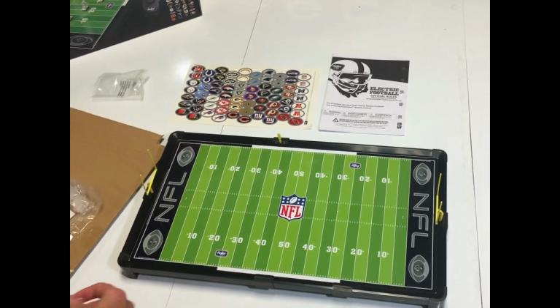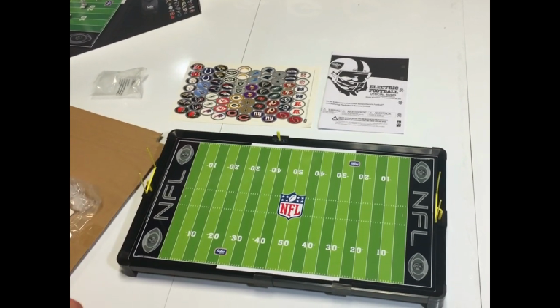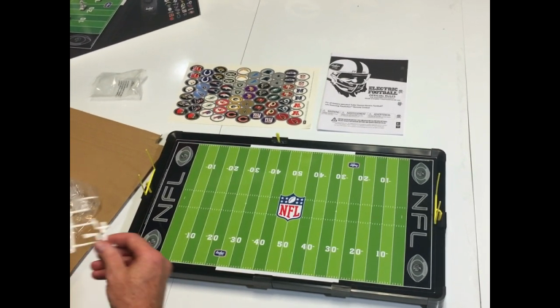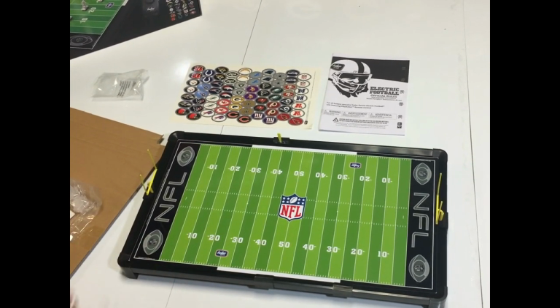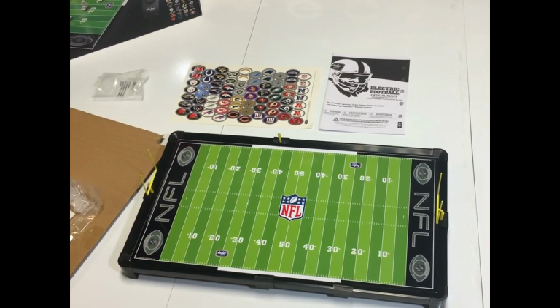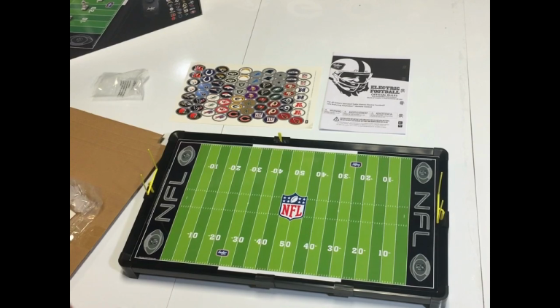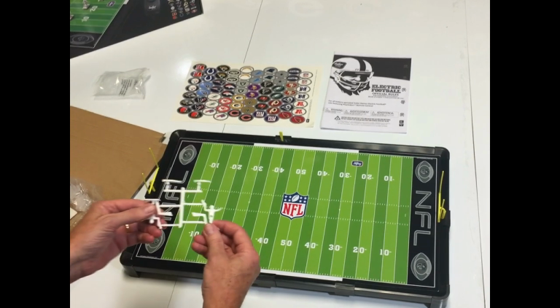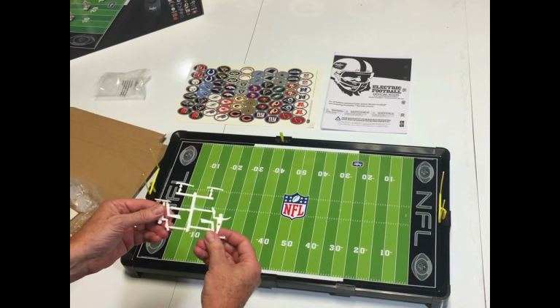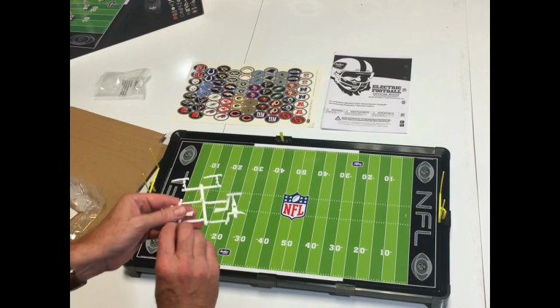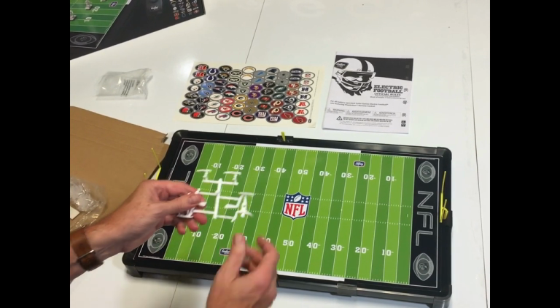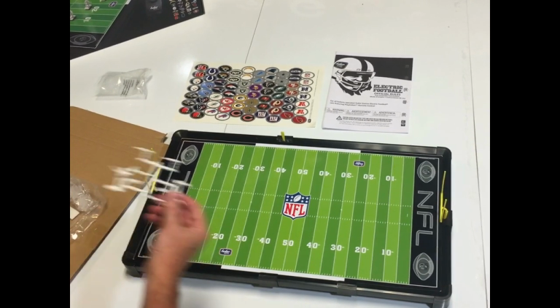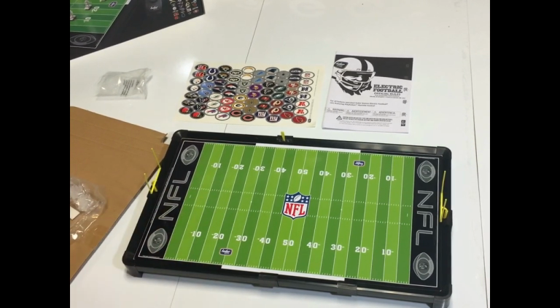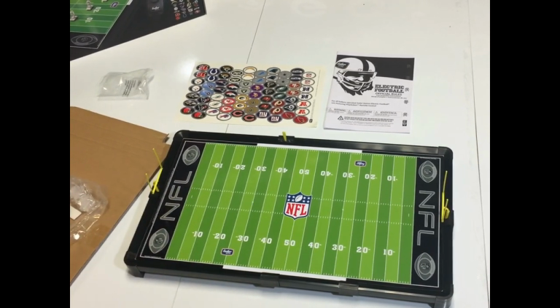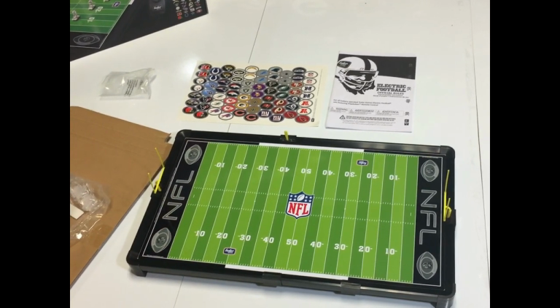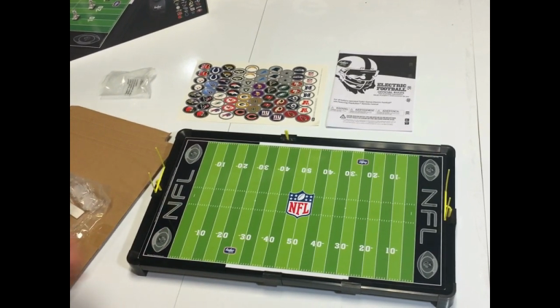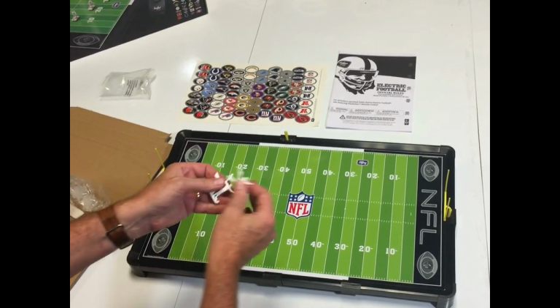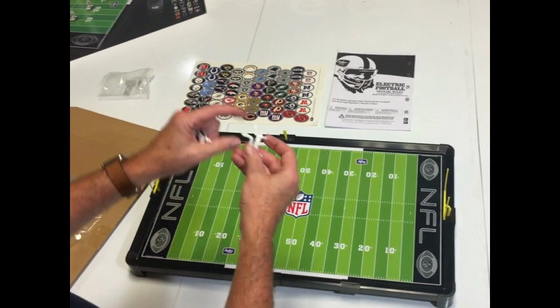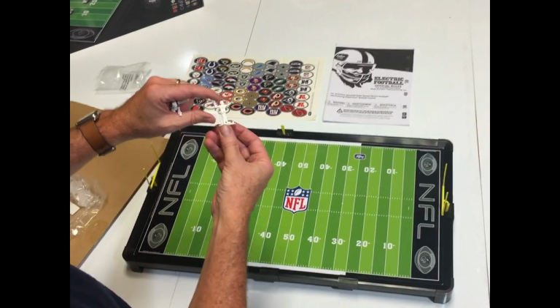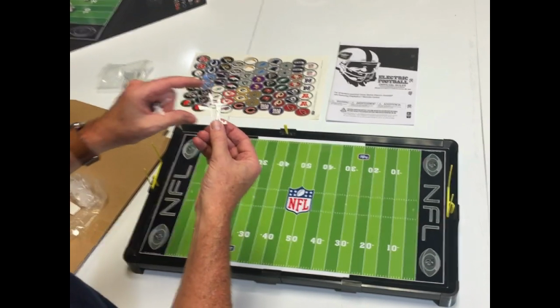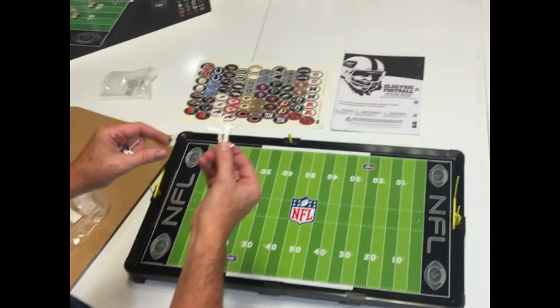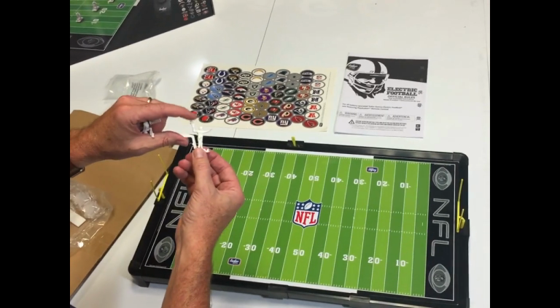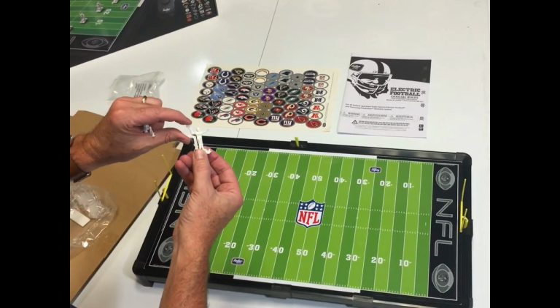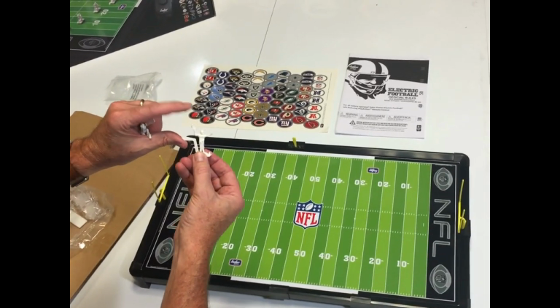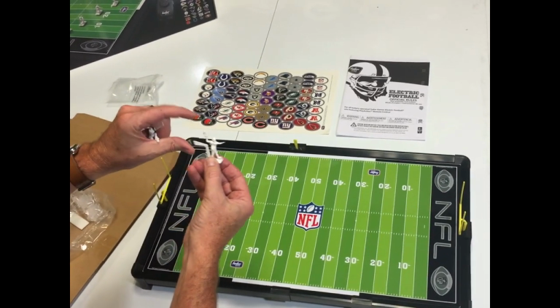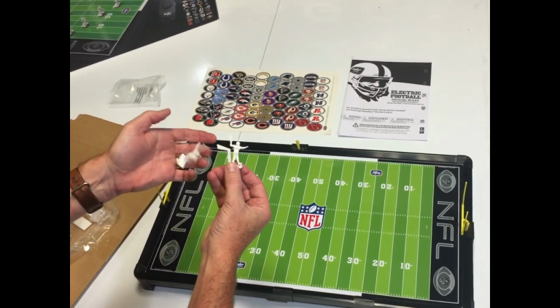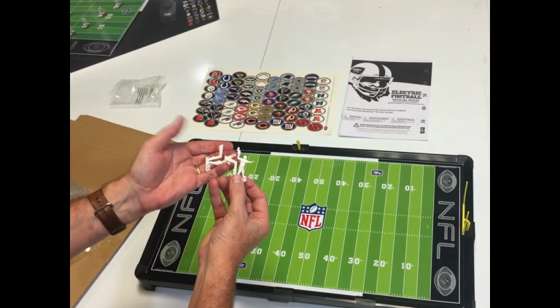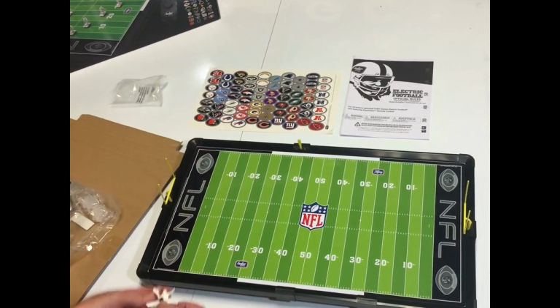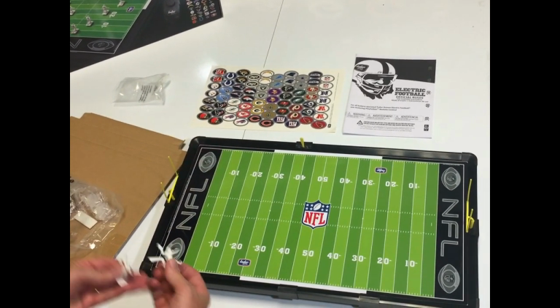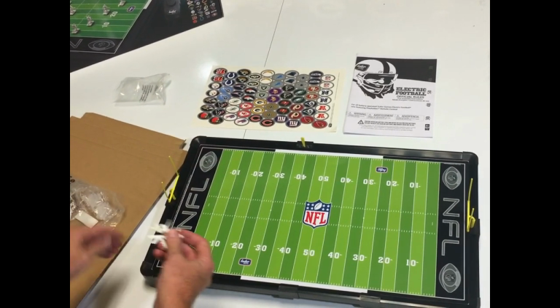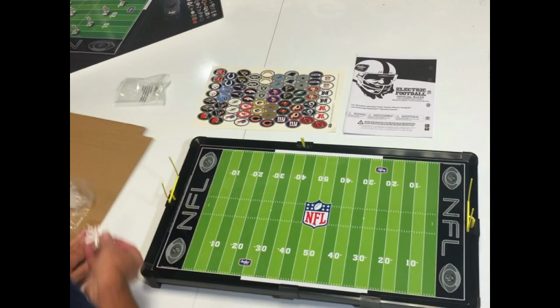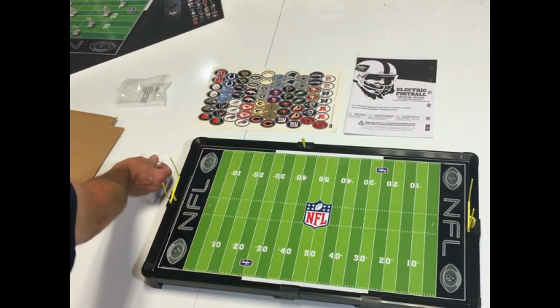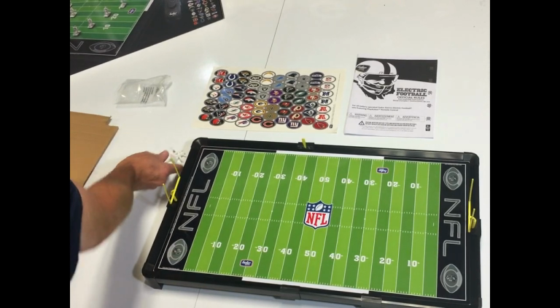You get two triple threat quarterbacks. This is what they look like when you pop them together. Triple threat quarterbacks run, pass, and kick. I'll show you more about that in a little while.